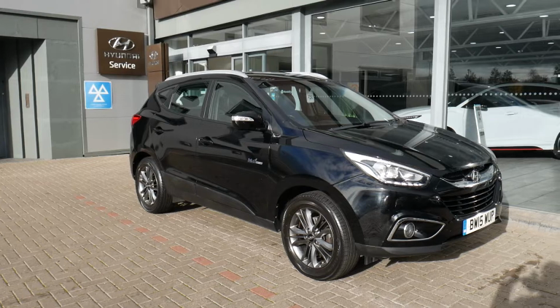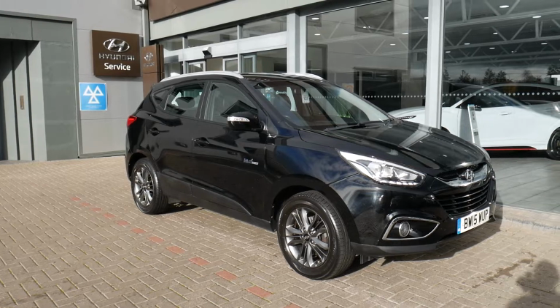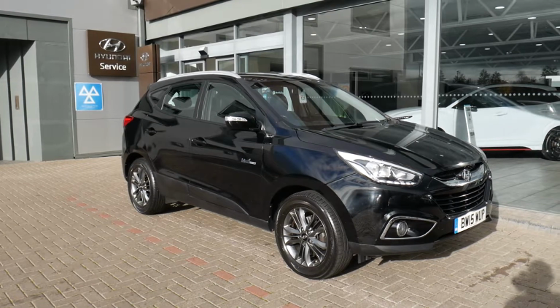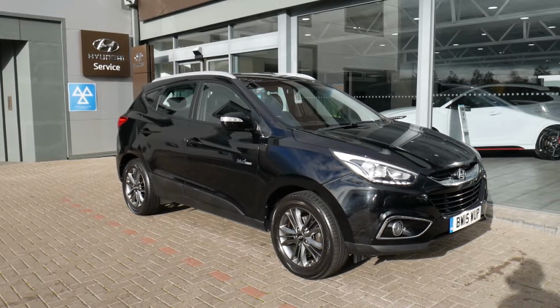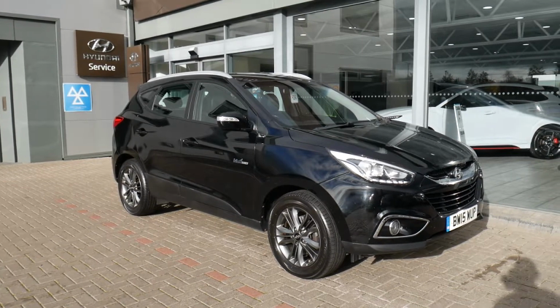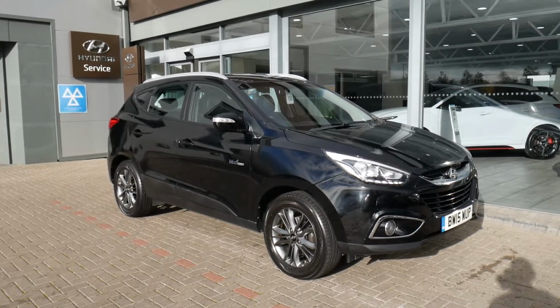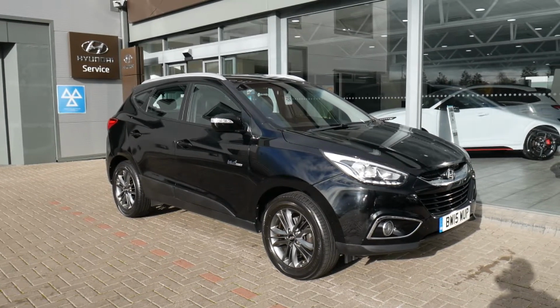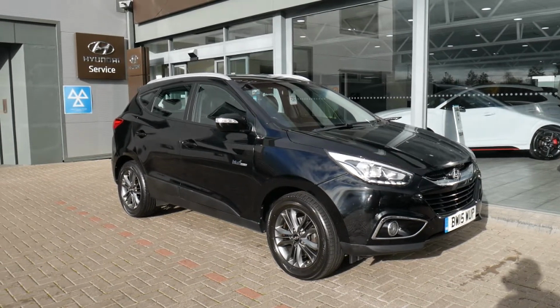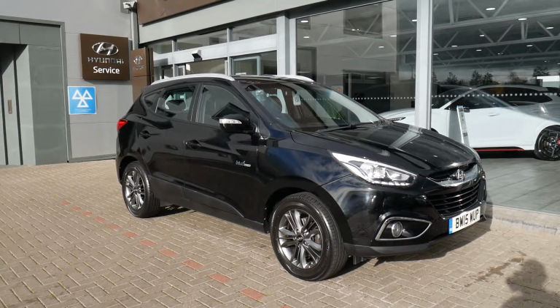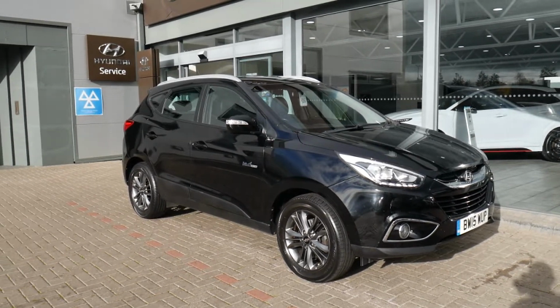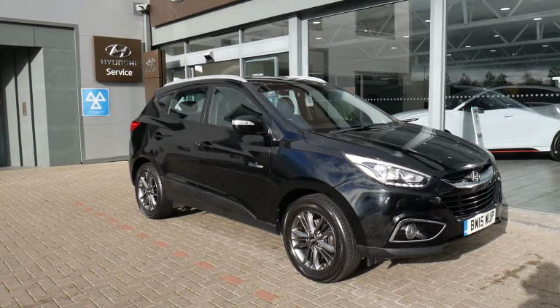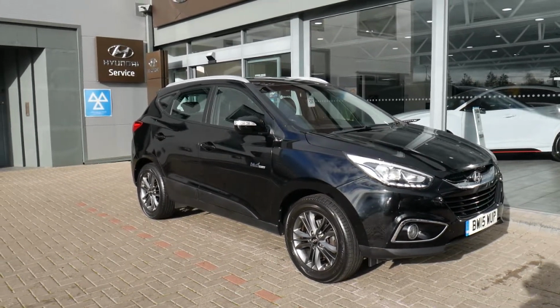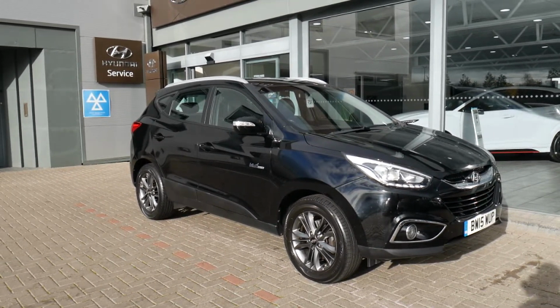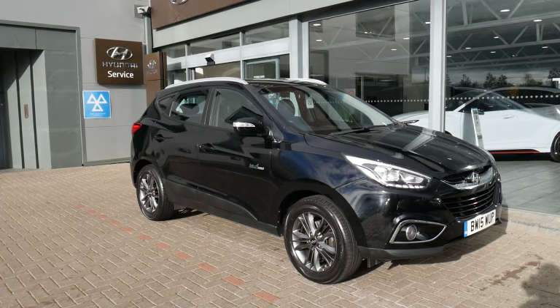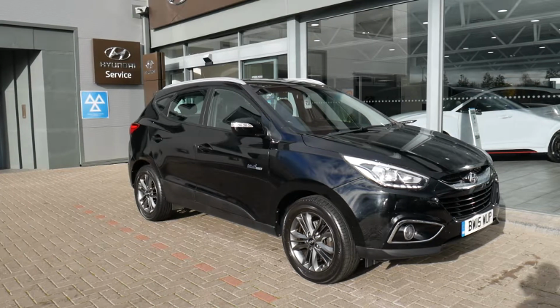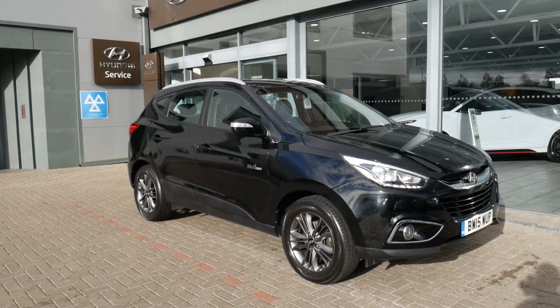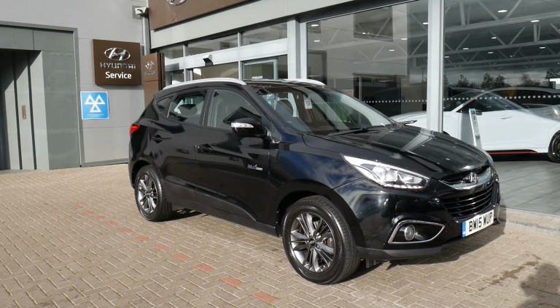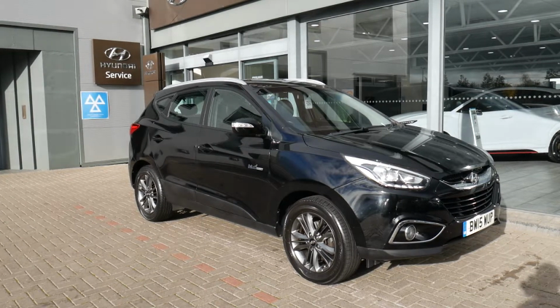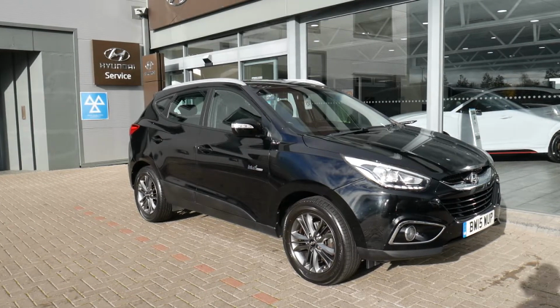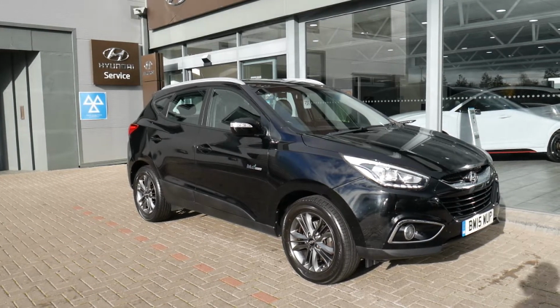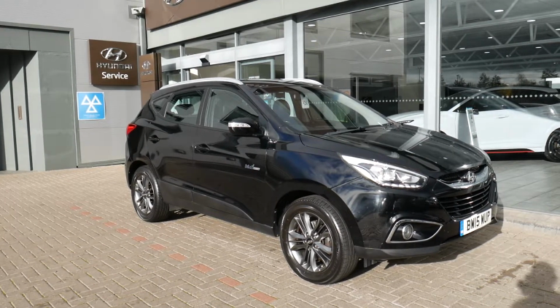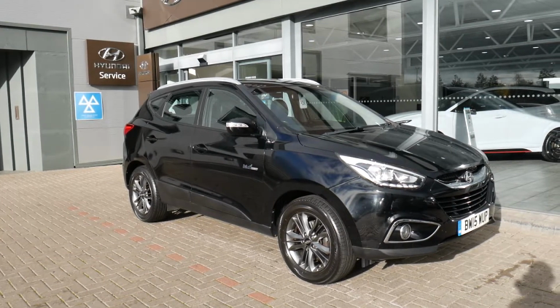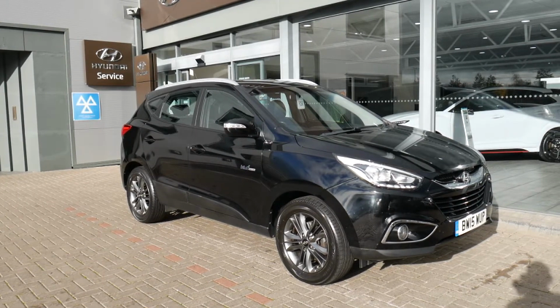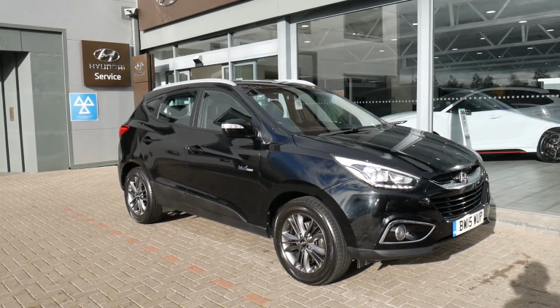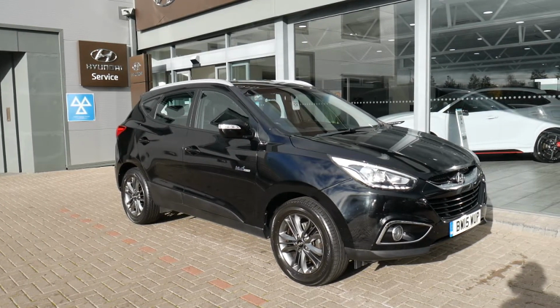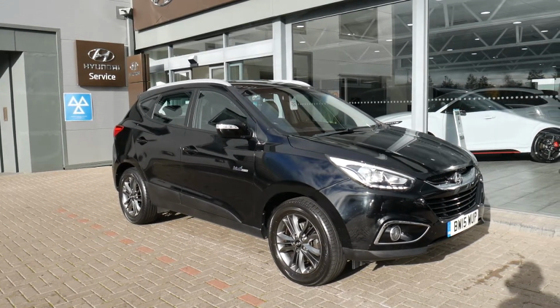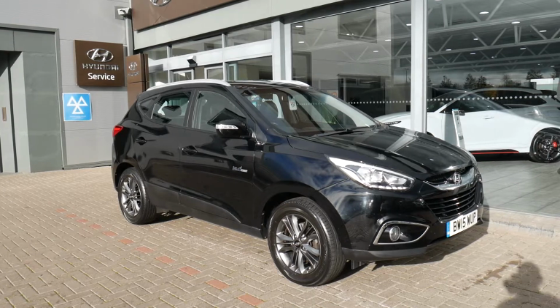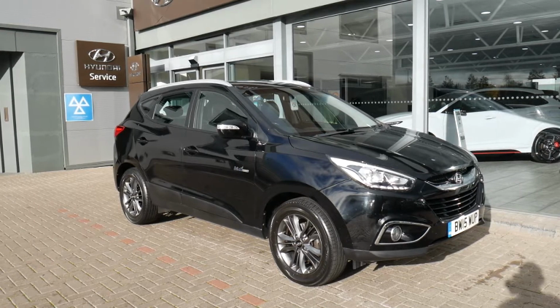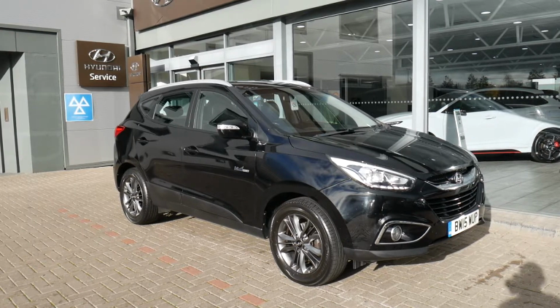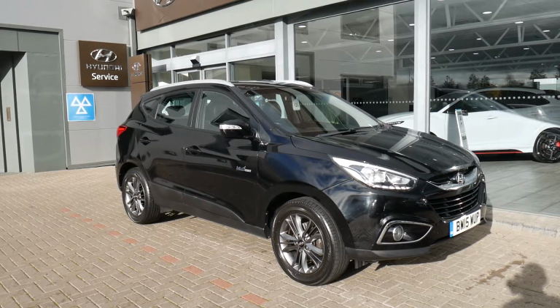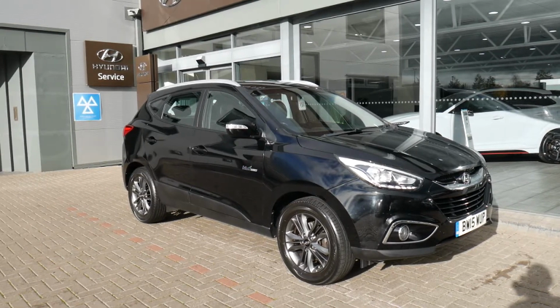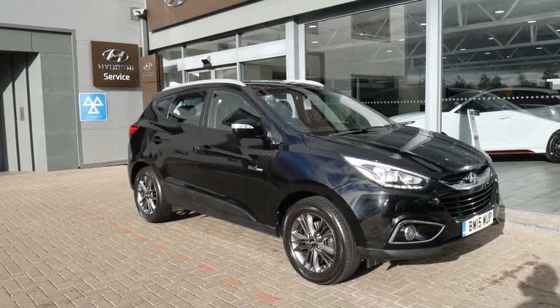Hi and welcome to JTU's Hyundai here at Shrewsbury. My name is Rob. I'm just going to walk around this used Hyundai ix35 1.7 diesel SE model on a 15 plate, done just under 68,000 miles.